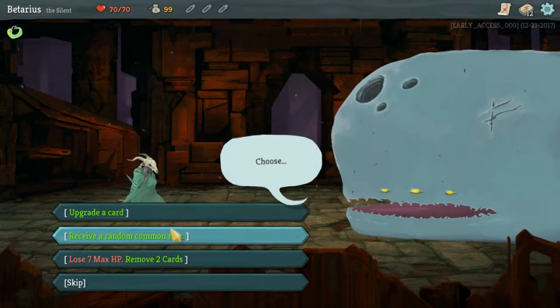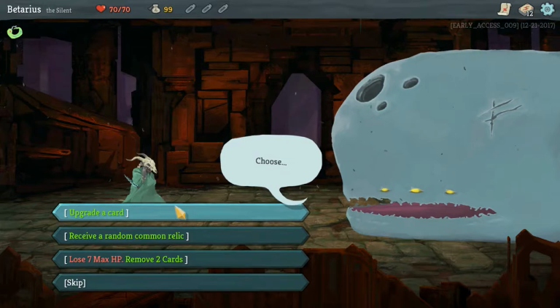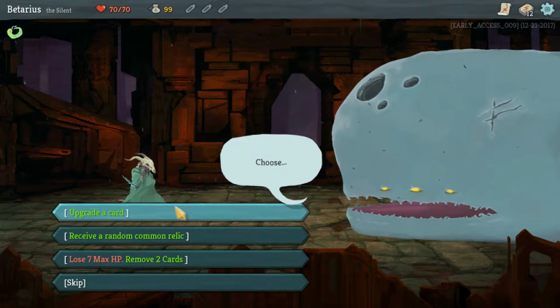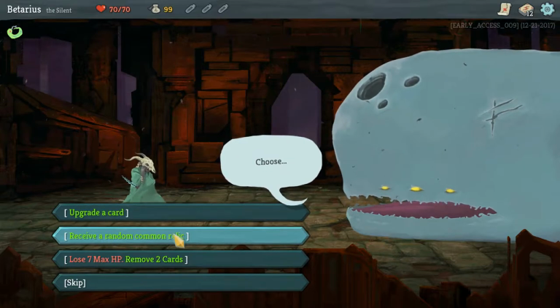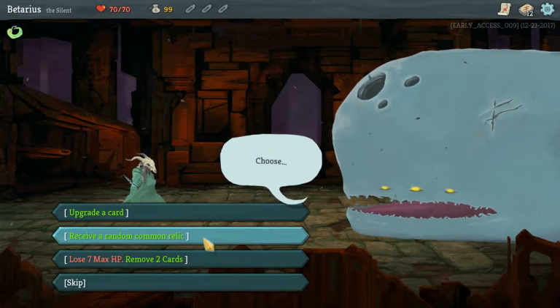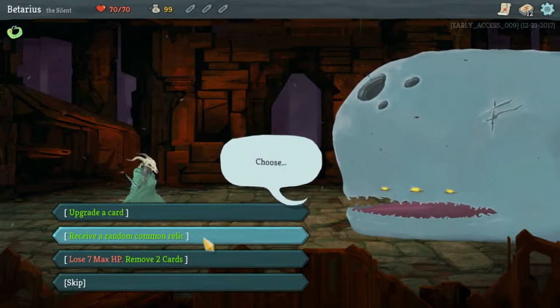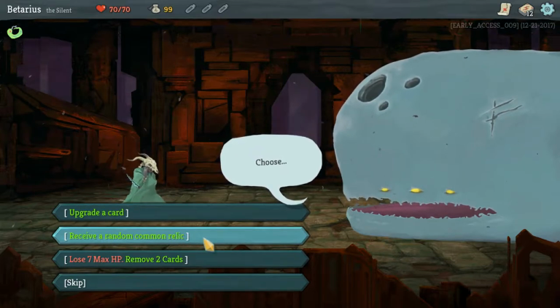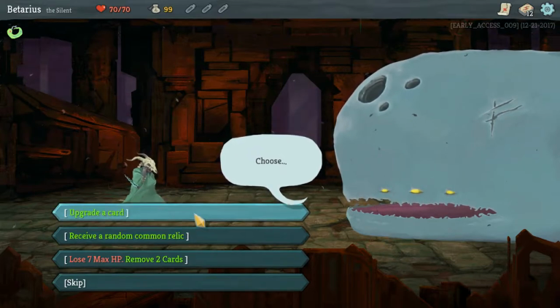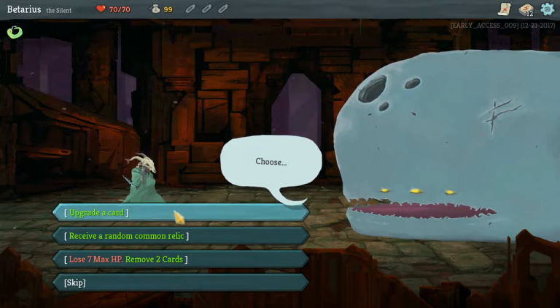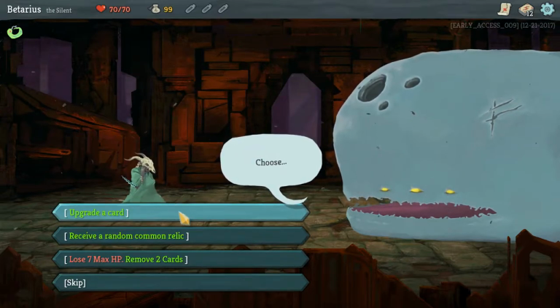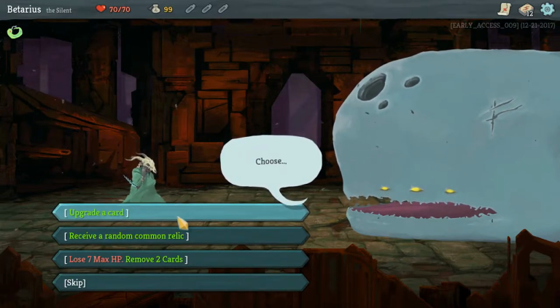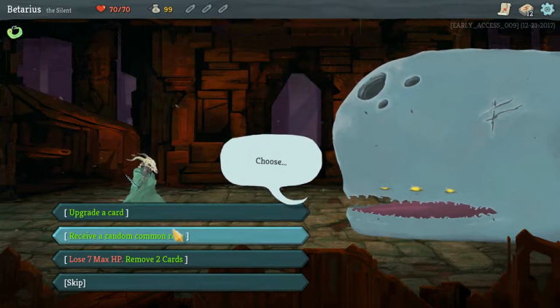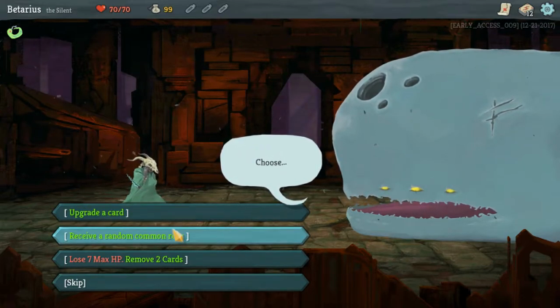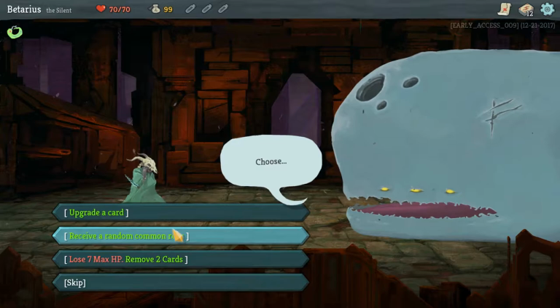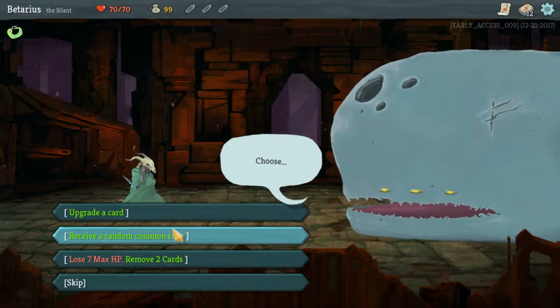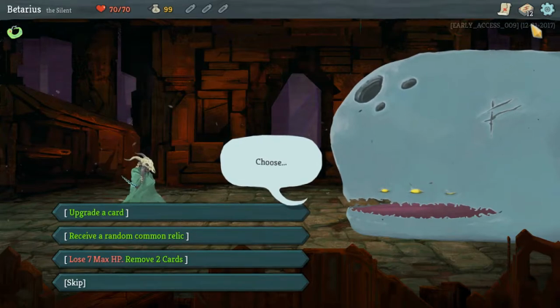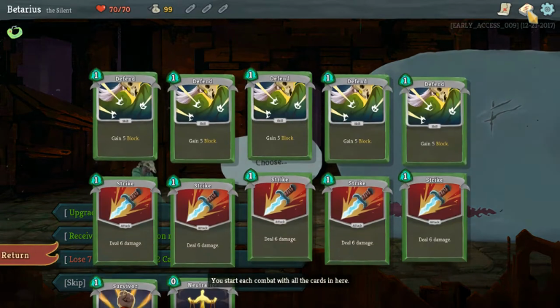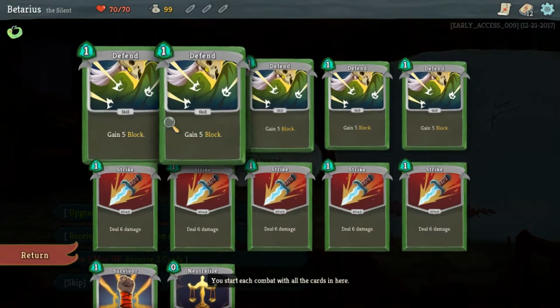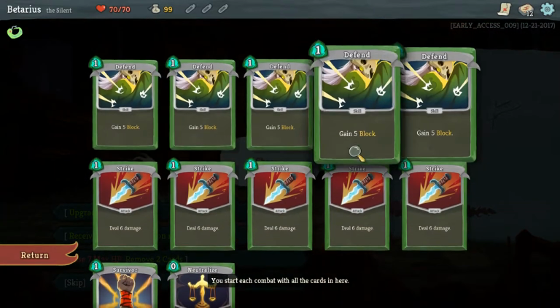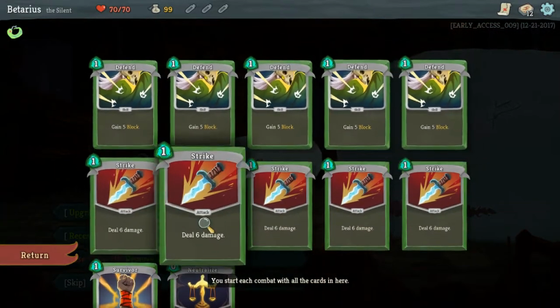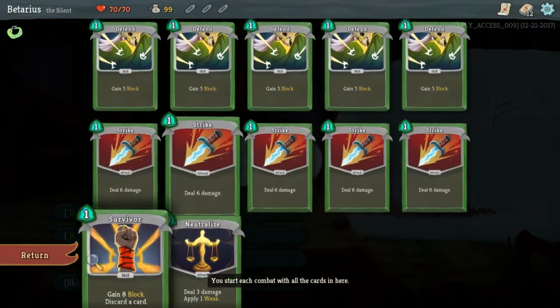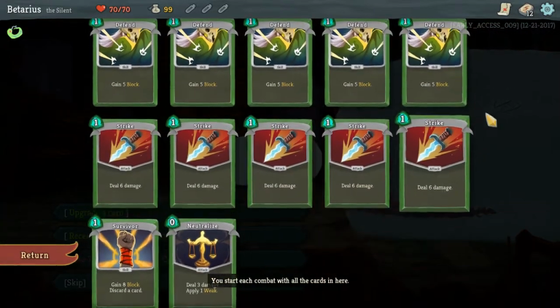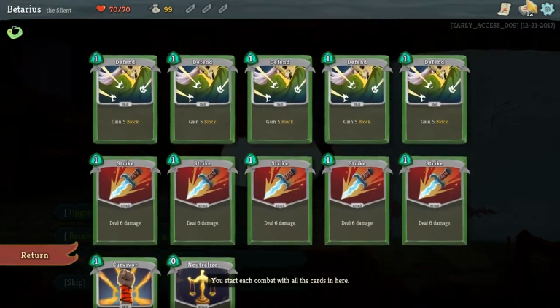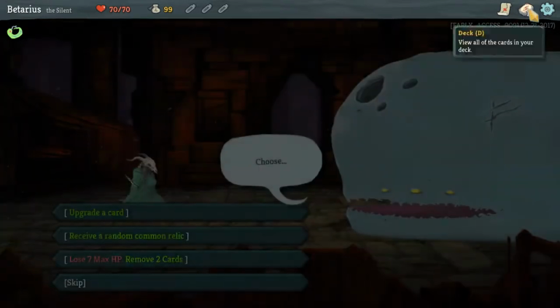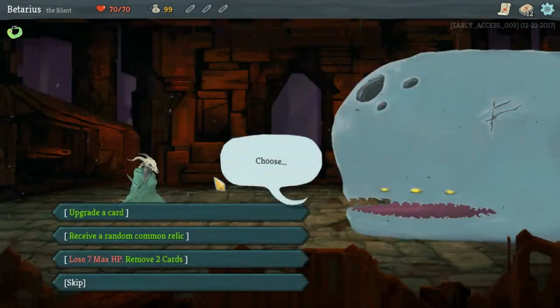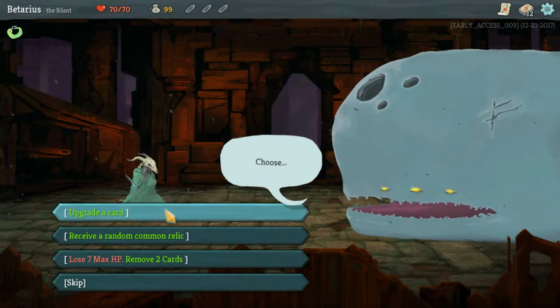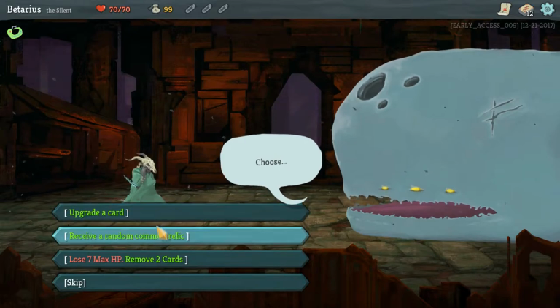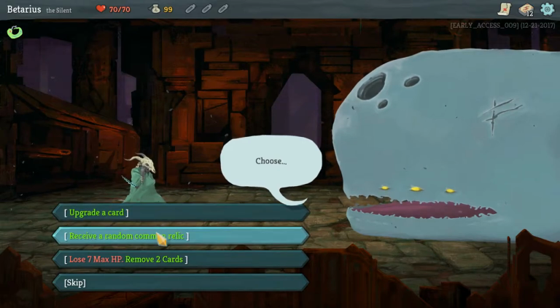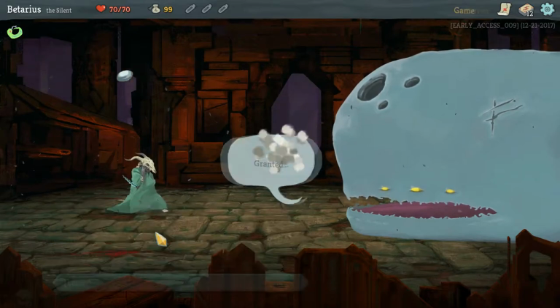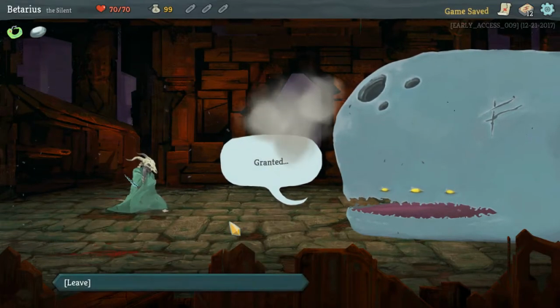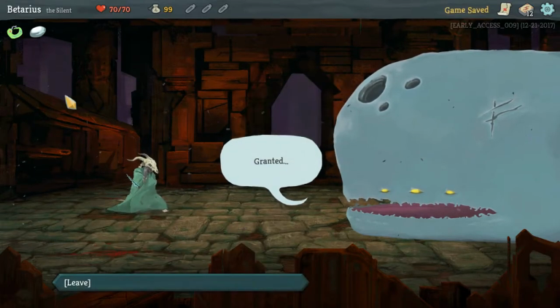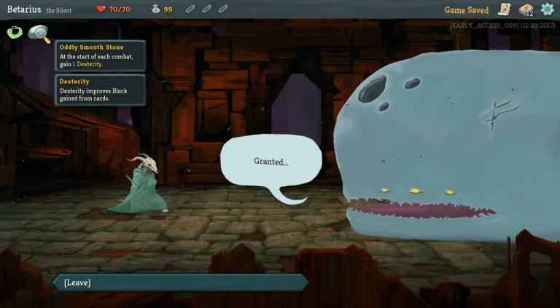Let's upgrade. Ooh, receive a random relic. I don't really have any good cards I would want to upgrade right now — there's Defend, Strike, some neutral cards, nothing I really want. So let's receive a random common relic.